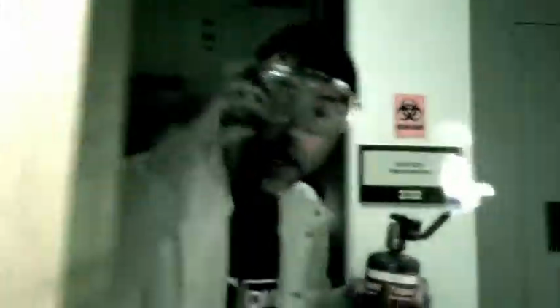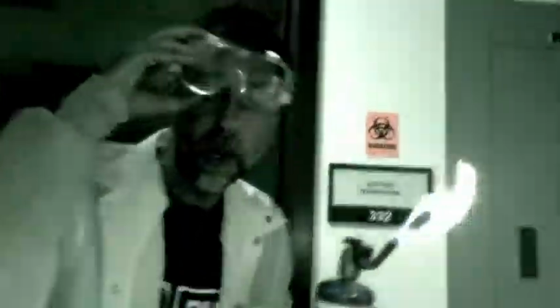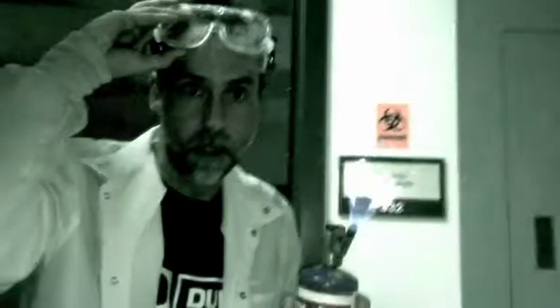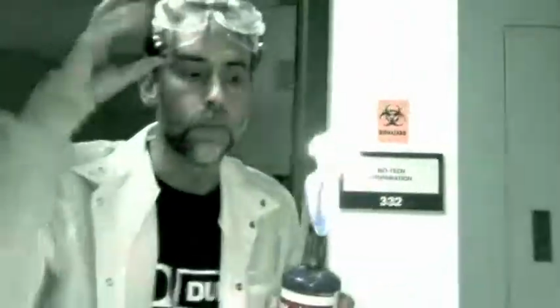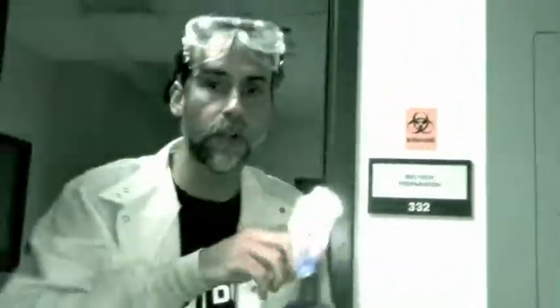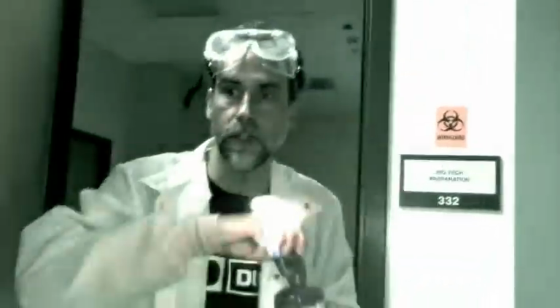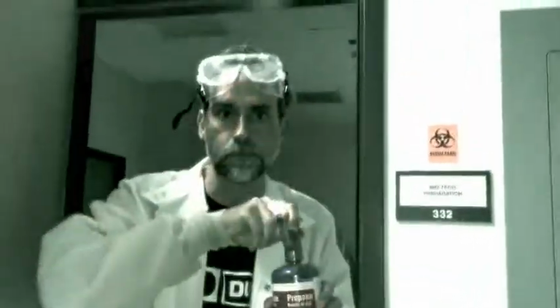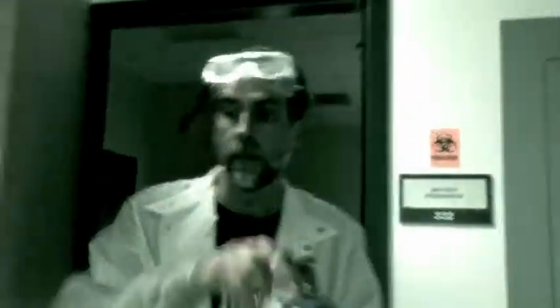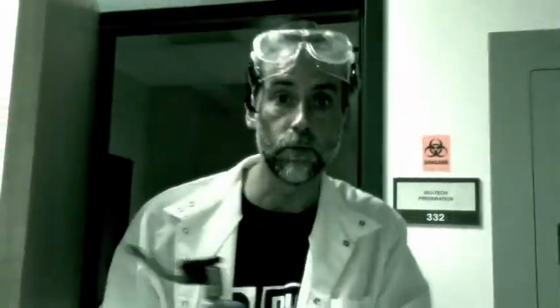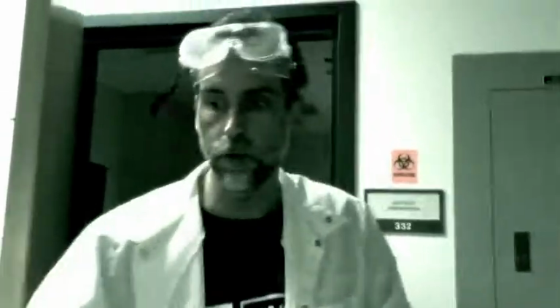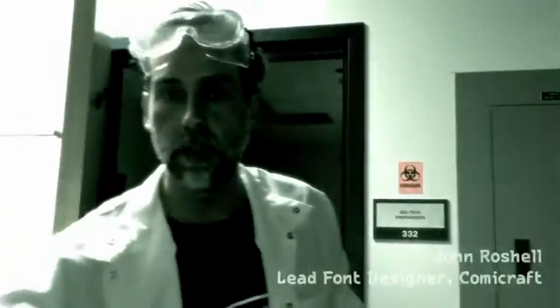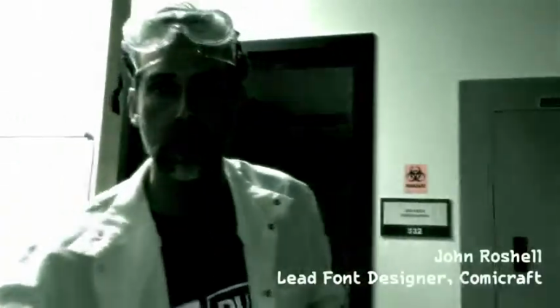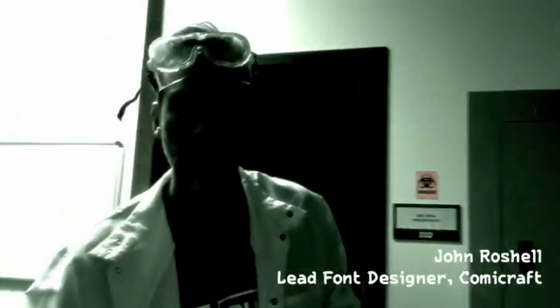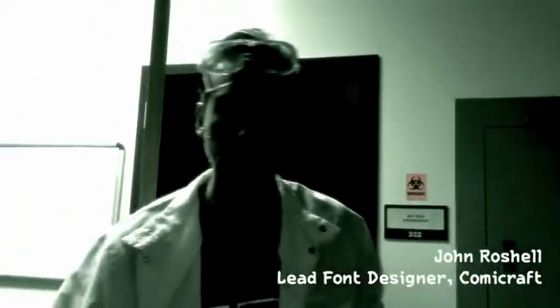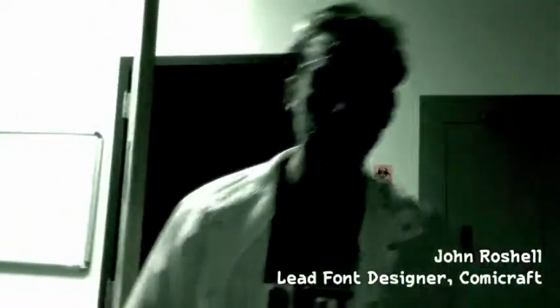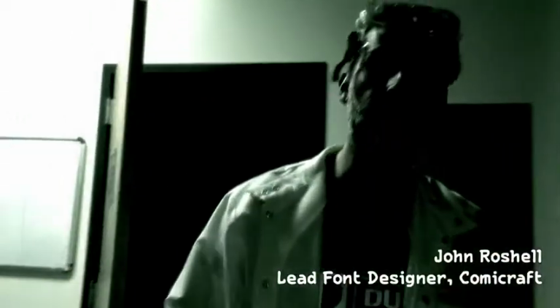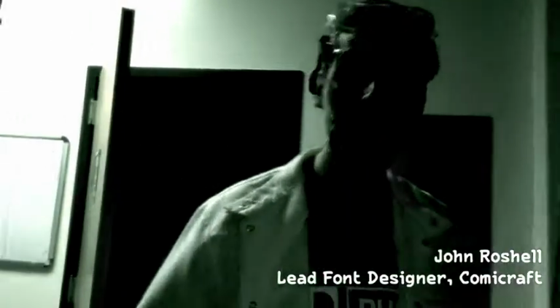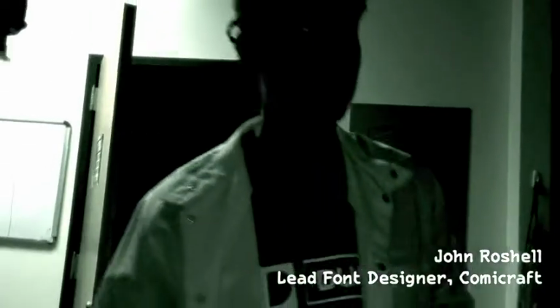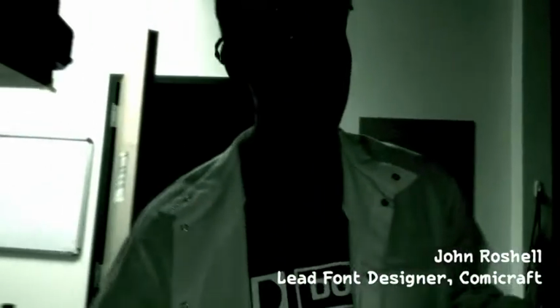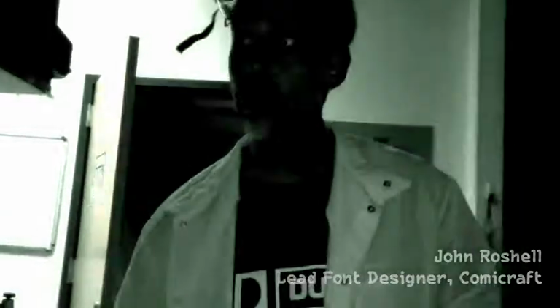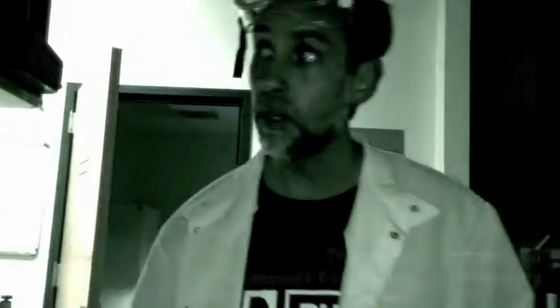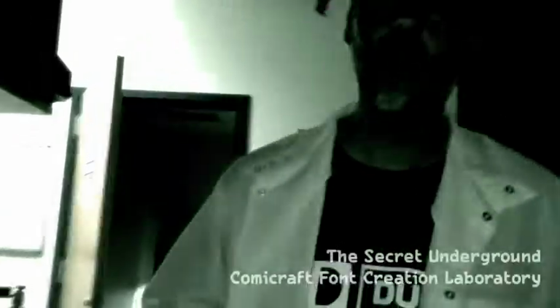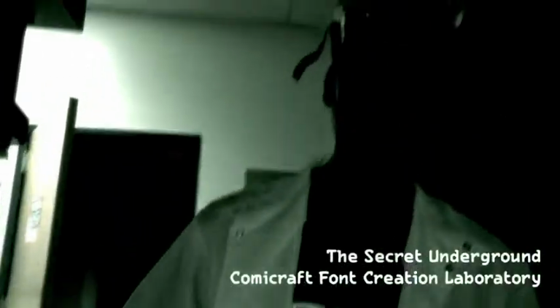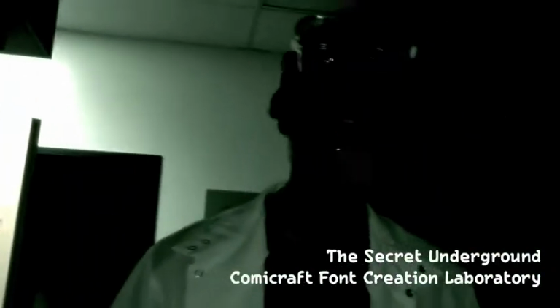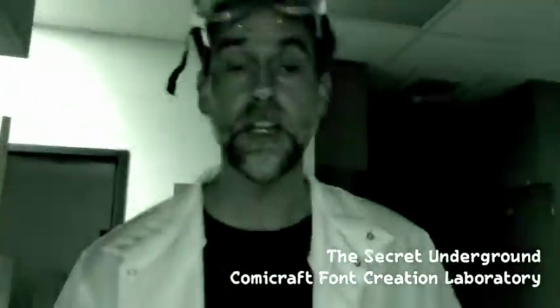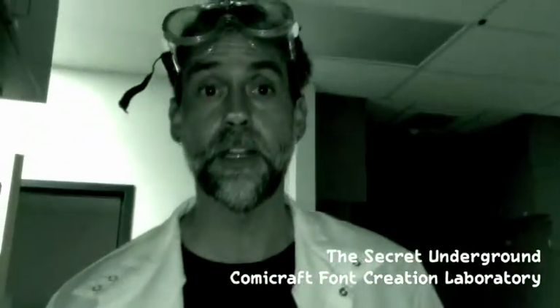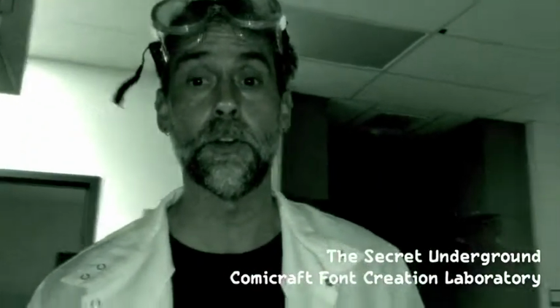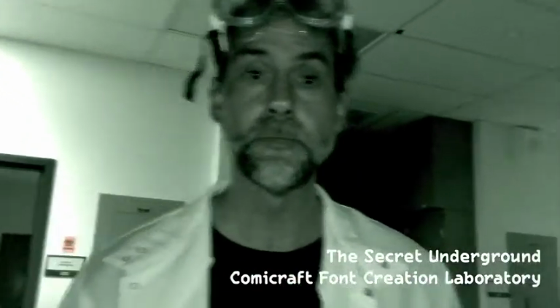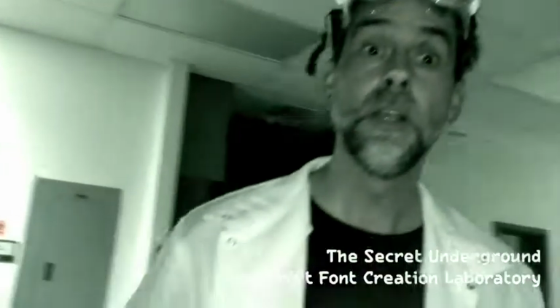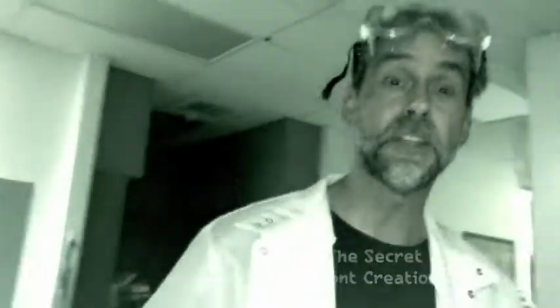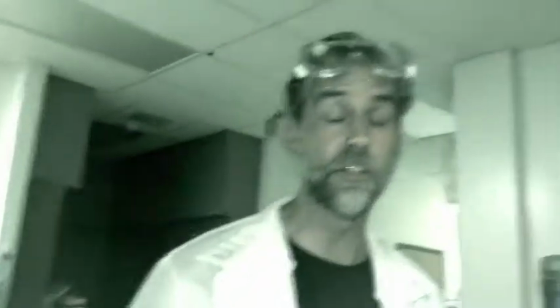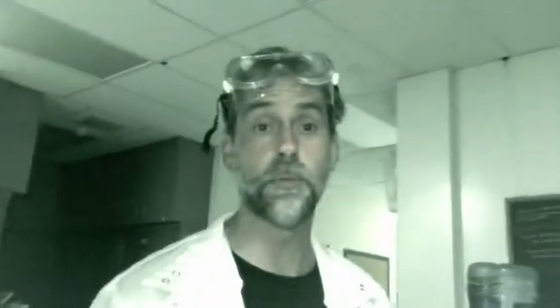I'm so glad you're here. I'm Jean Rochelle, Comic Craft's lead font designer, and I'm here in the secret underground Comic Craft font creation laboratory because I need your help.